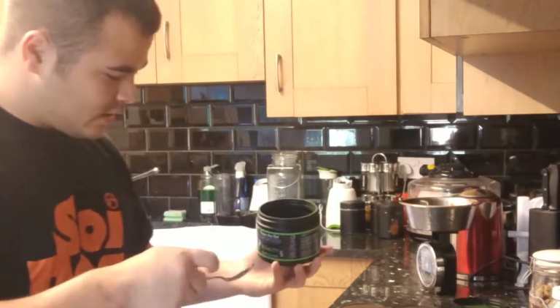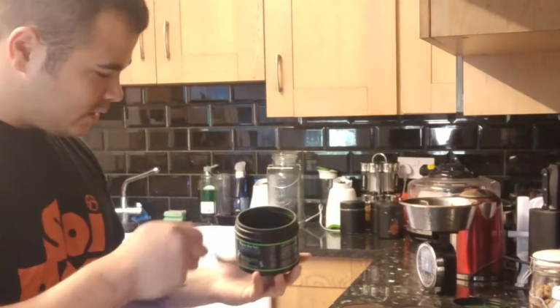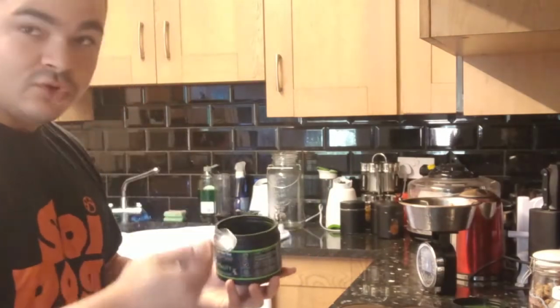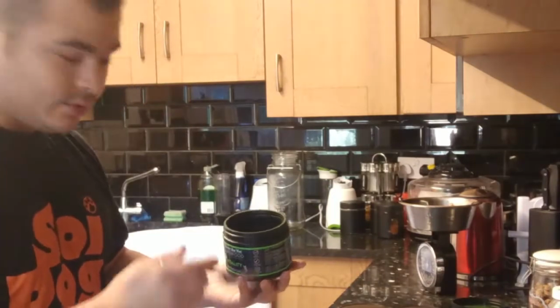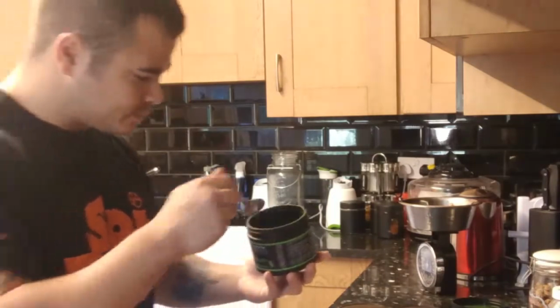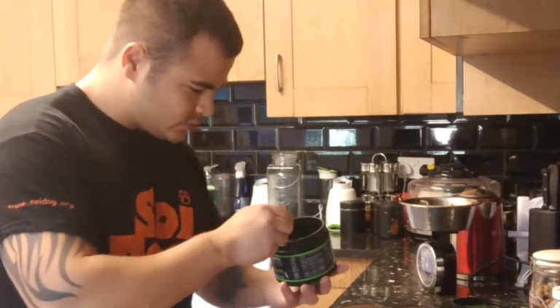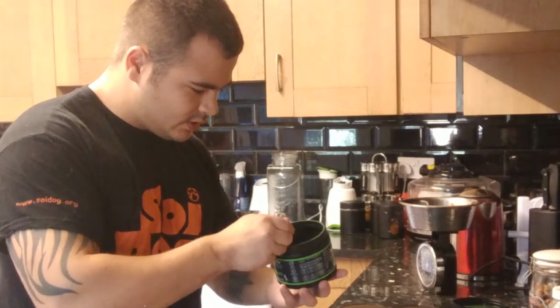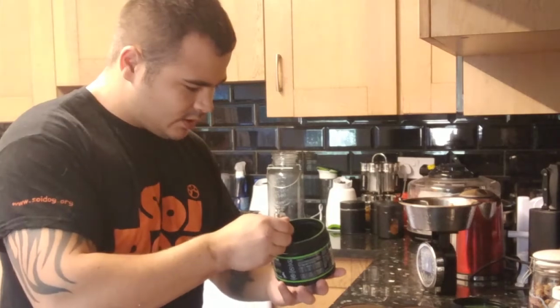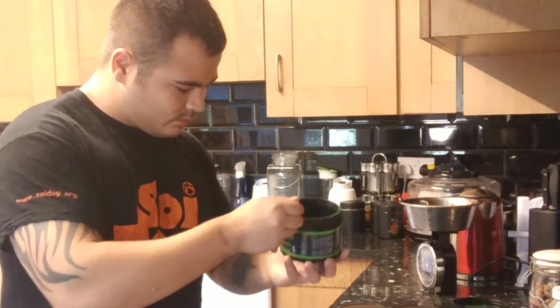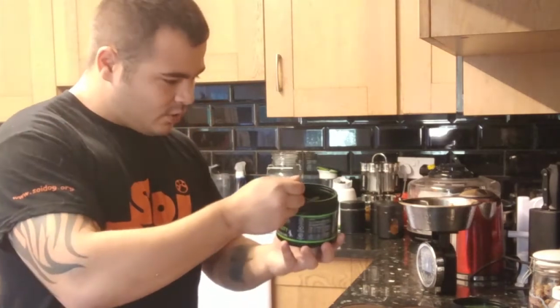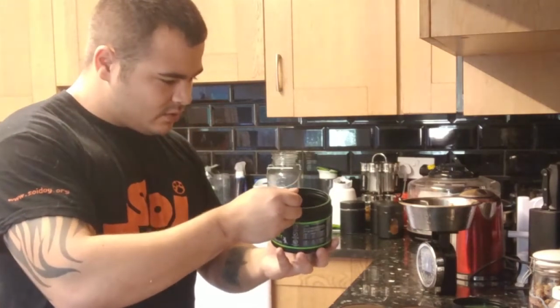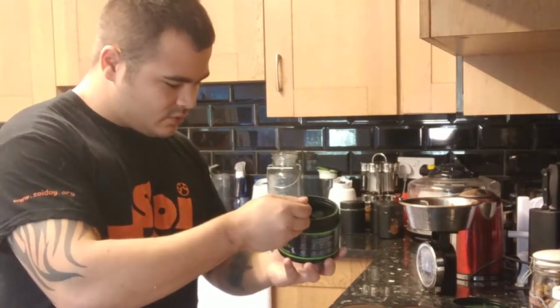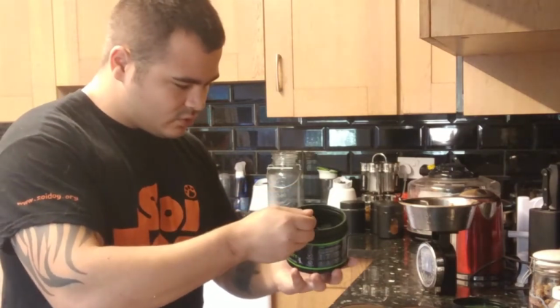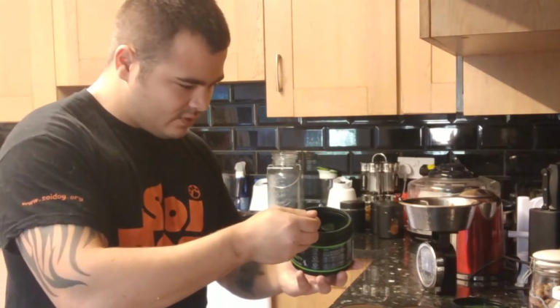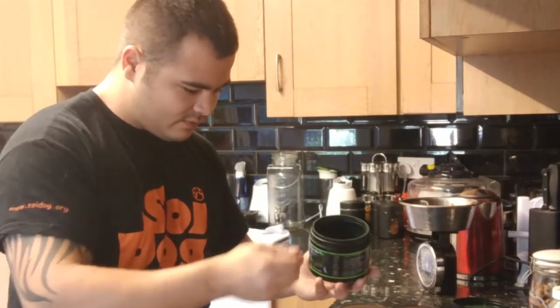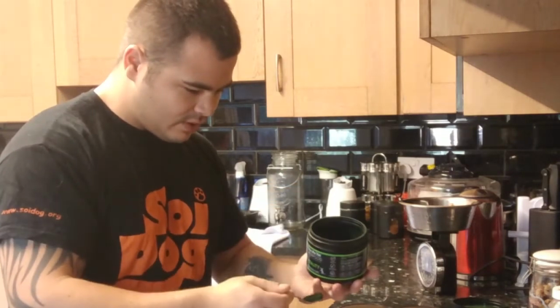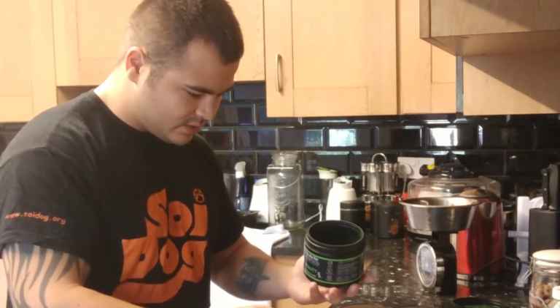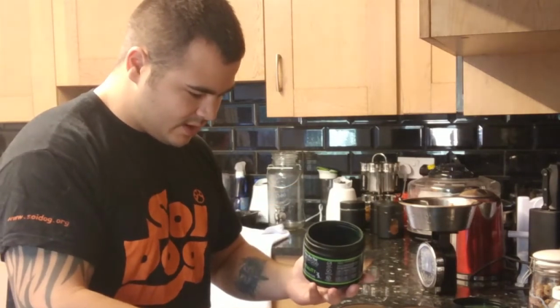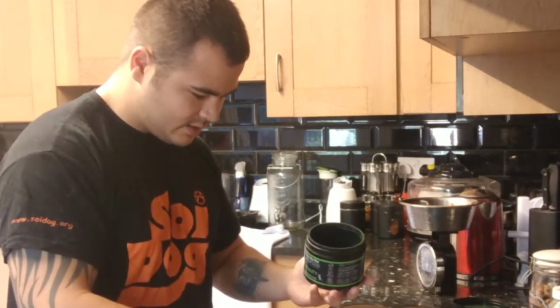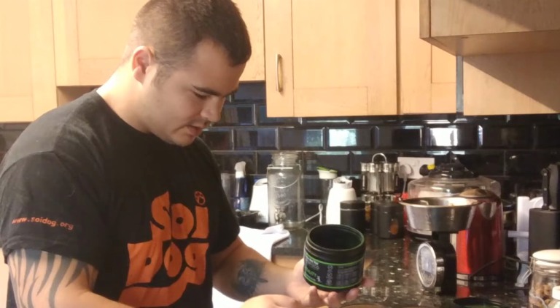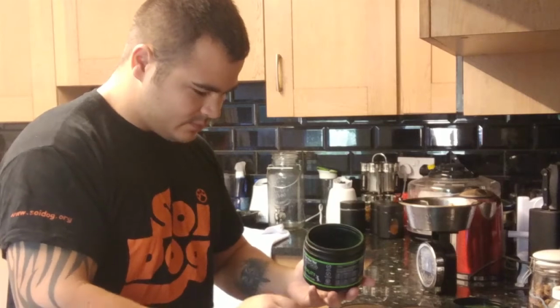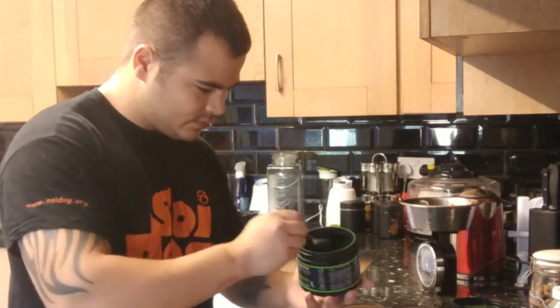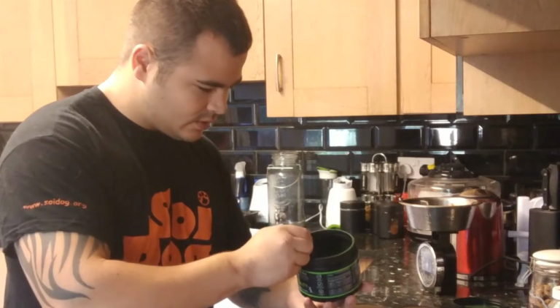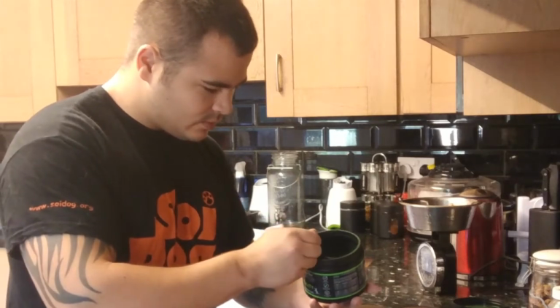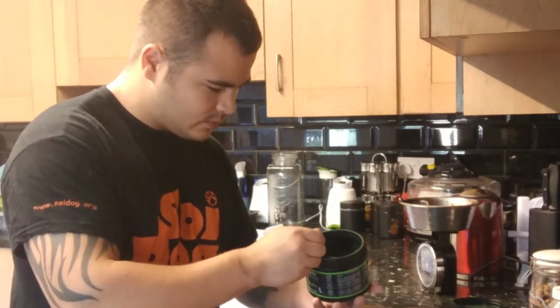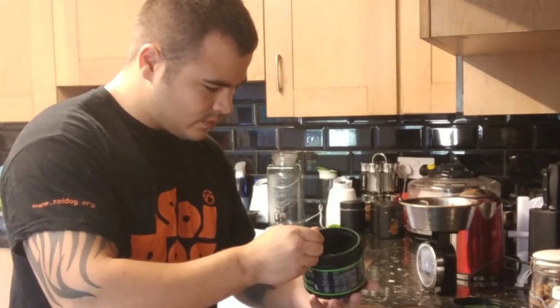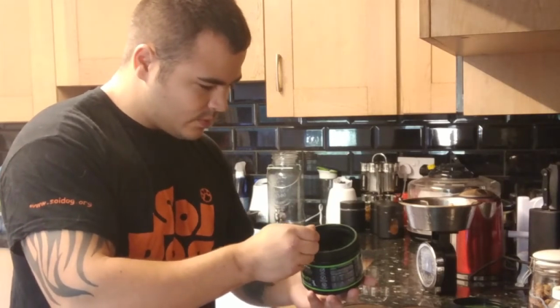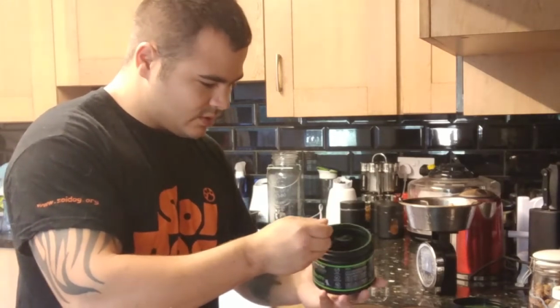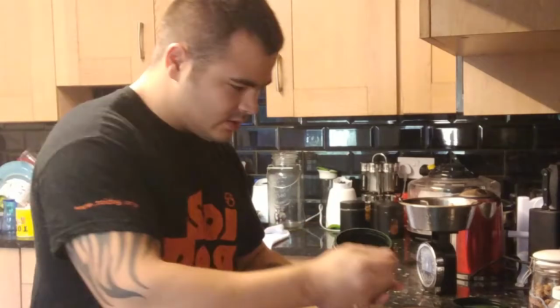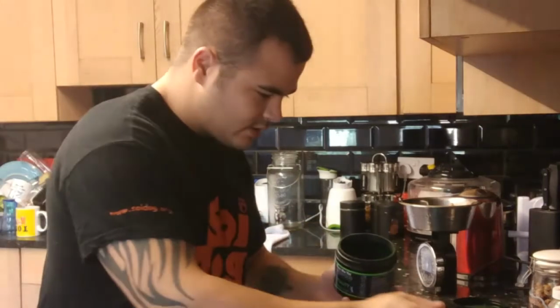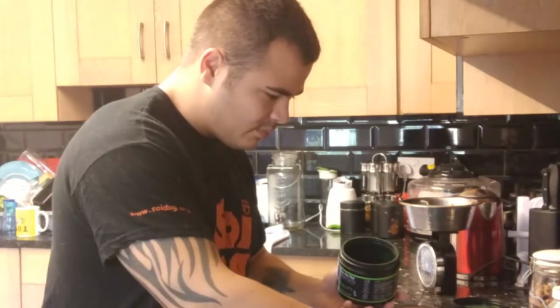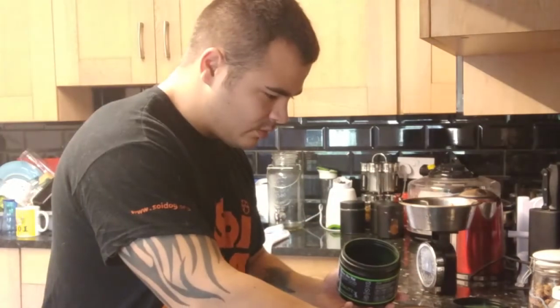These dogs are just getting five grams of the Vitality supplement a day, which I've got marked out on a spoon.